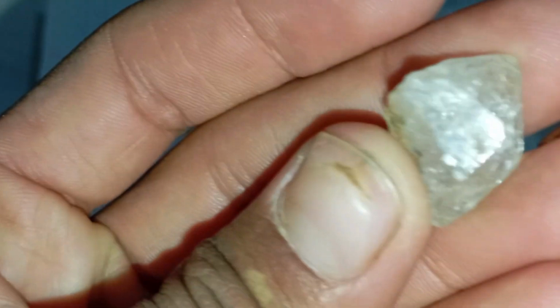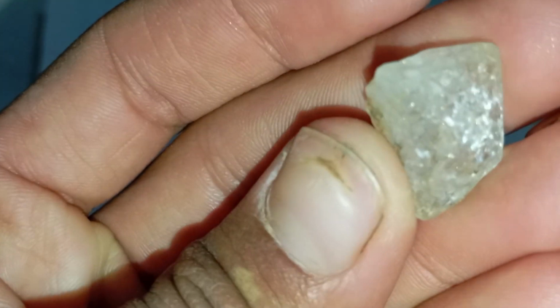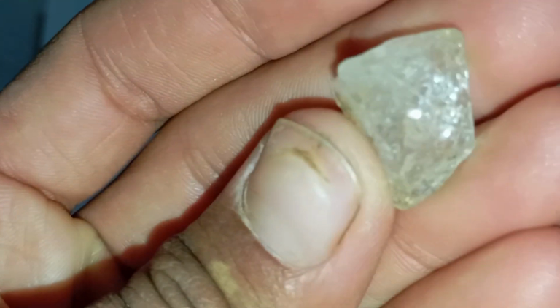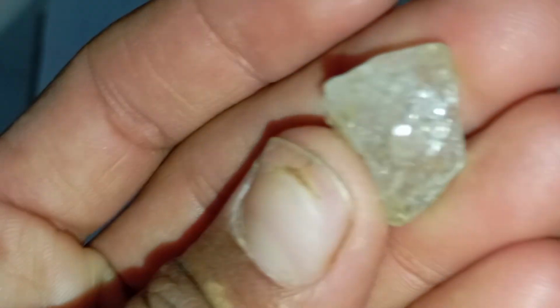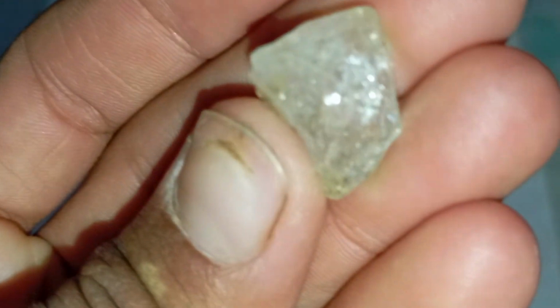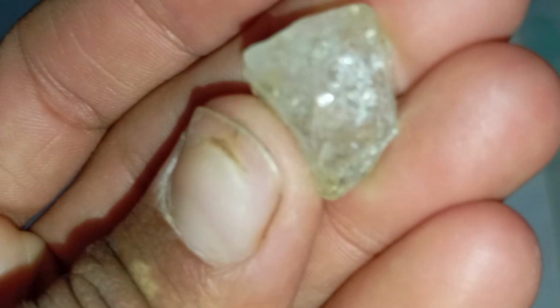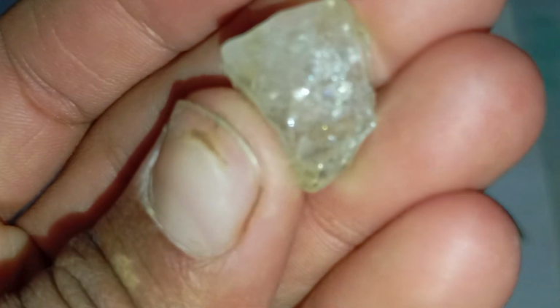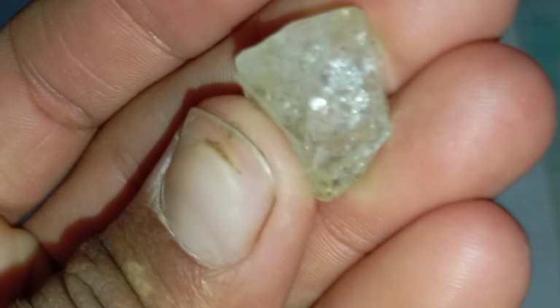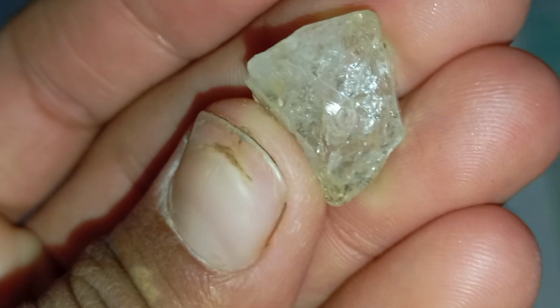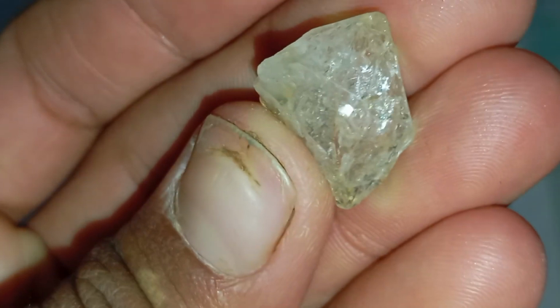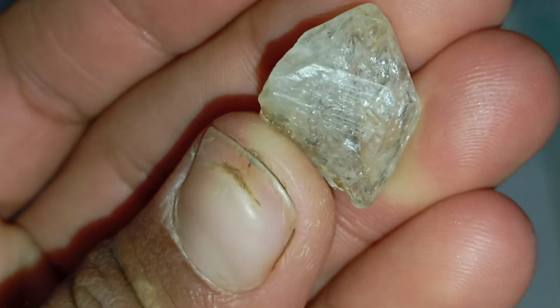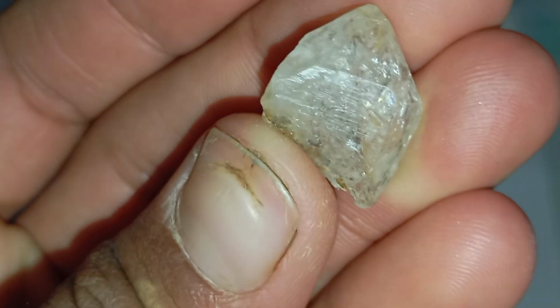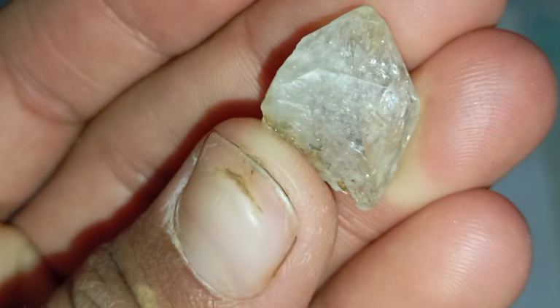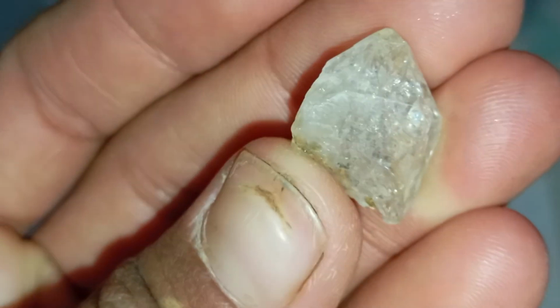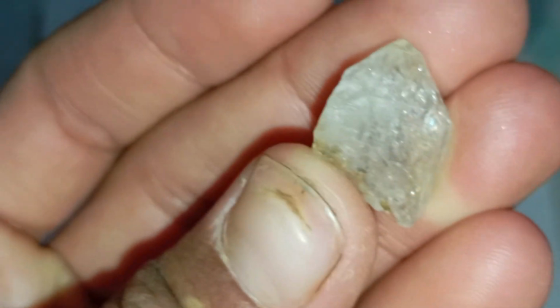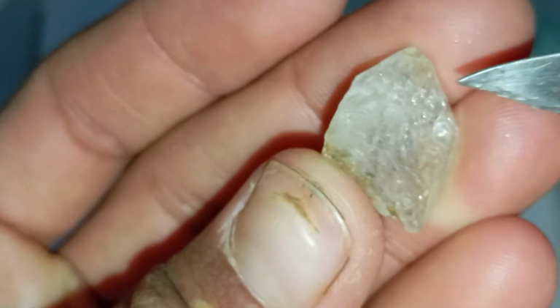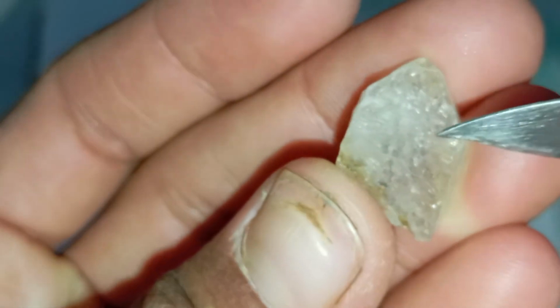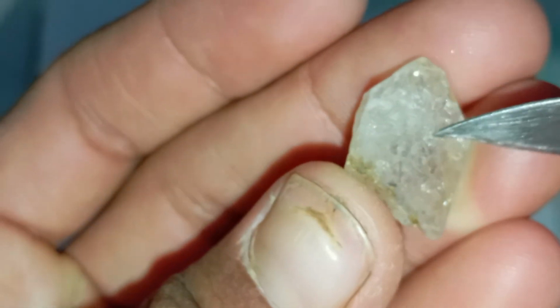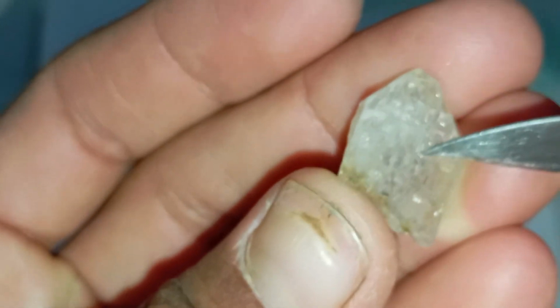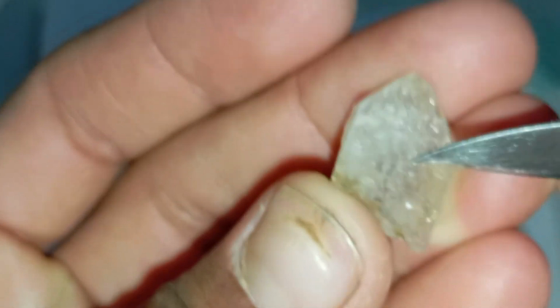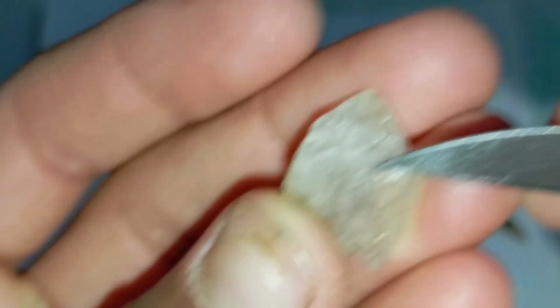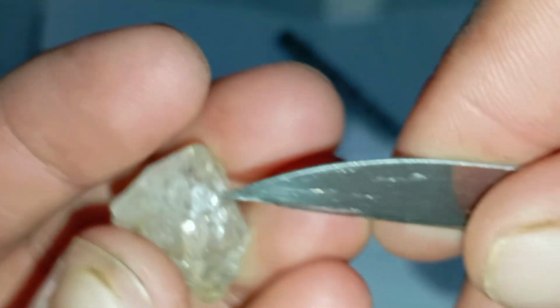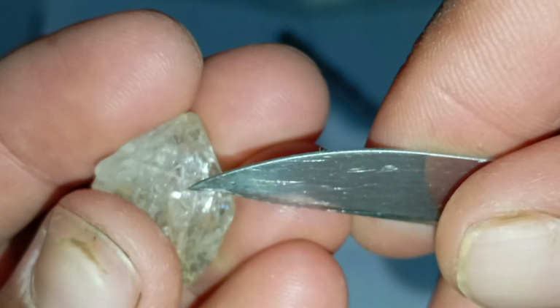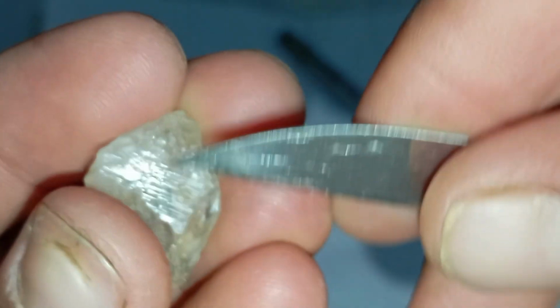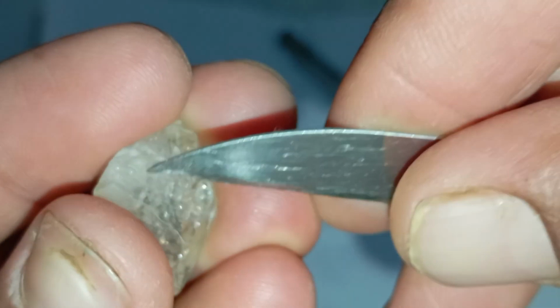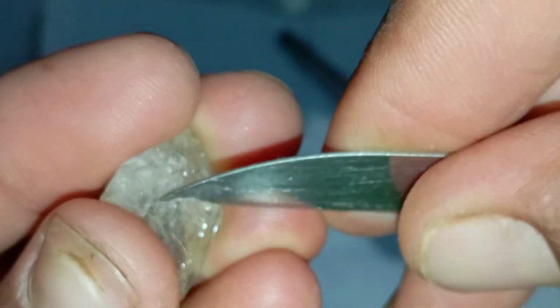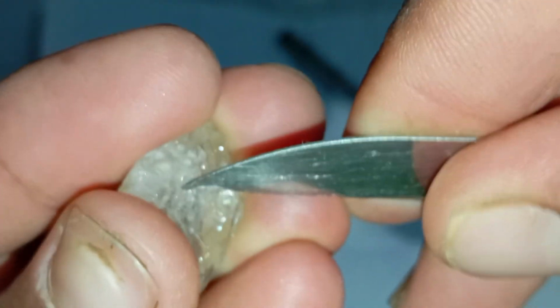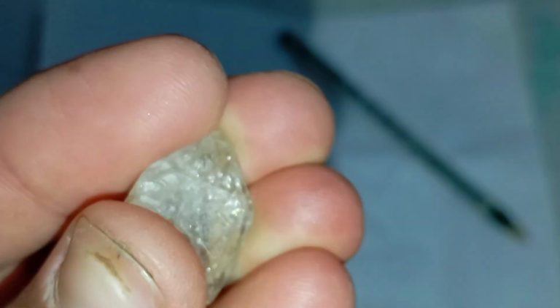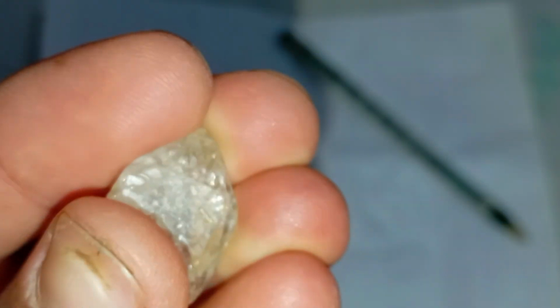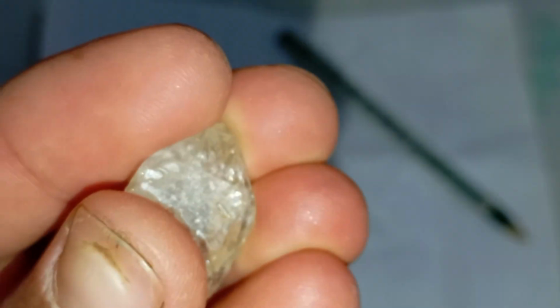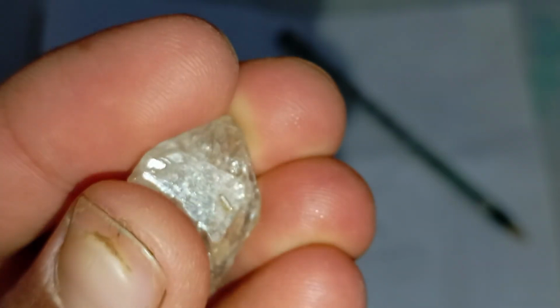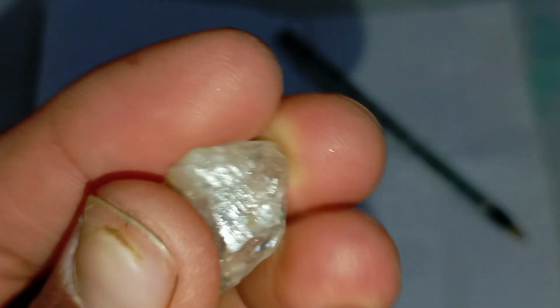Final thoughts: the pencil line test is a quick and easy home method to get an initial idea about your rough diamond's authenticity. However, it should not replace a professional examination.